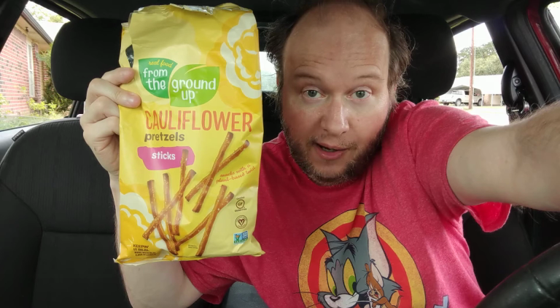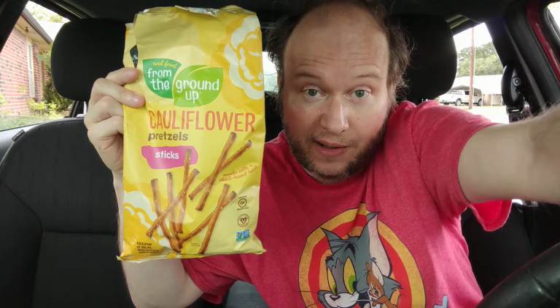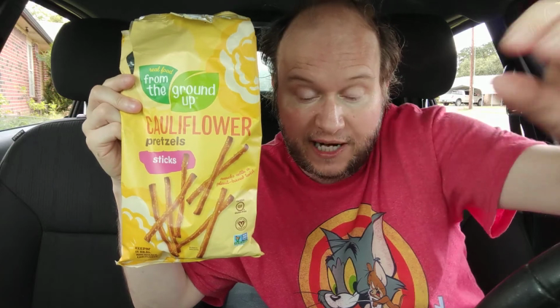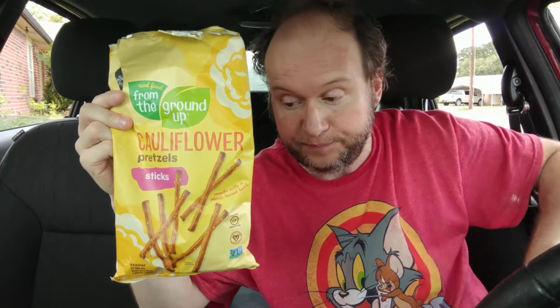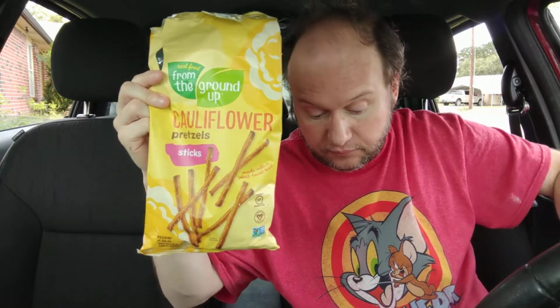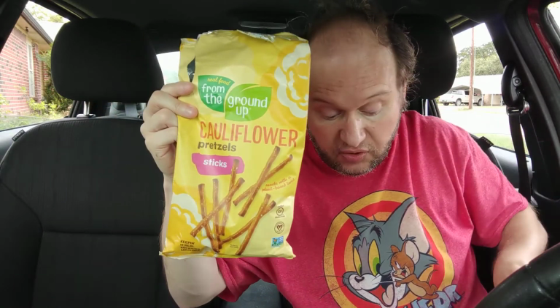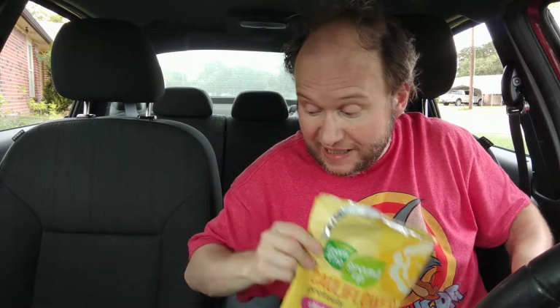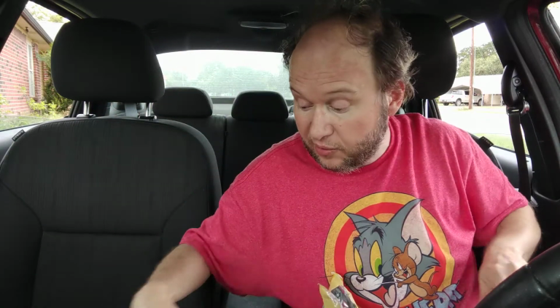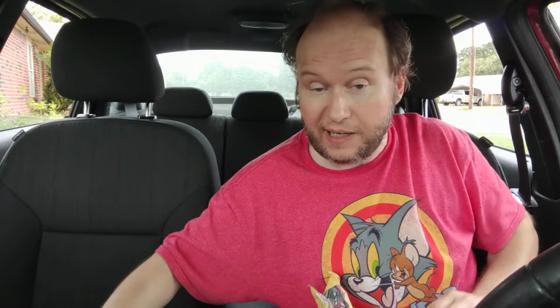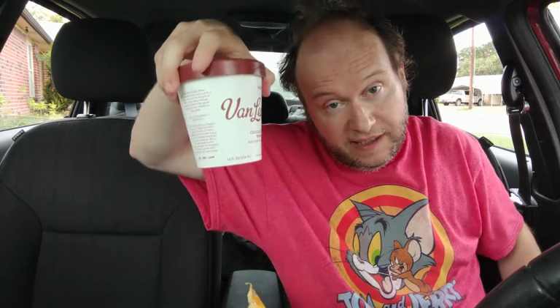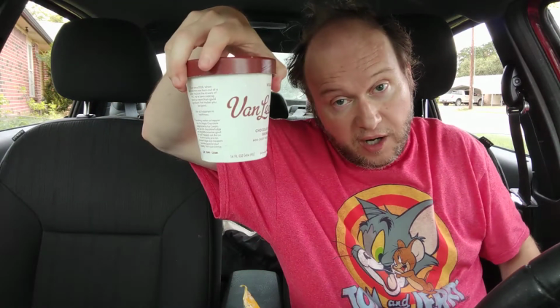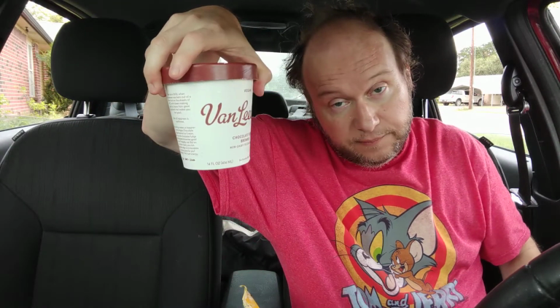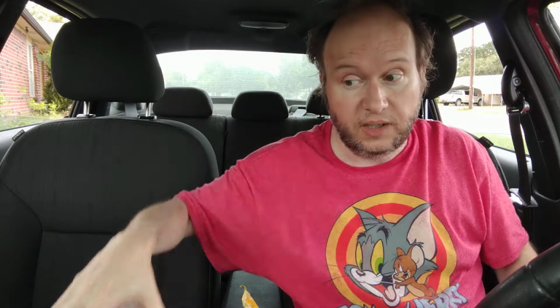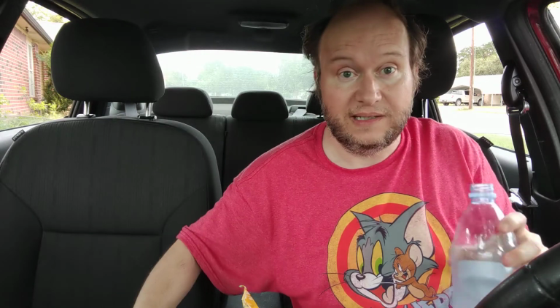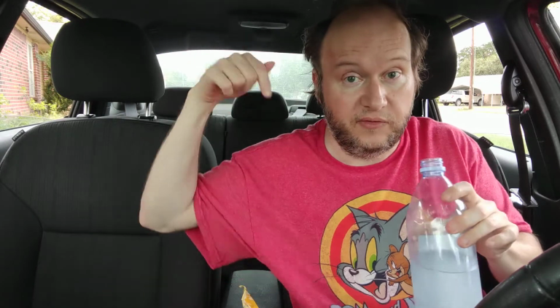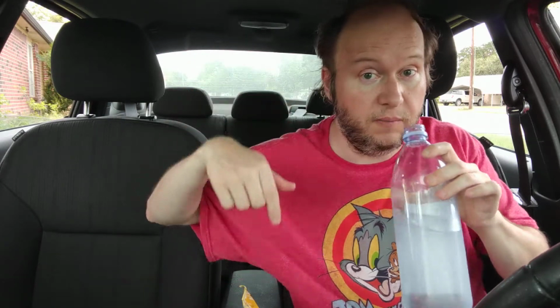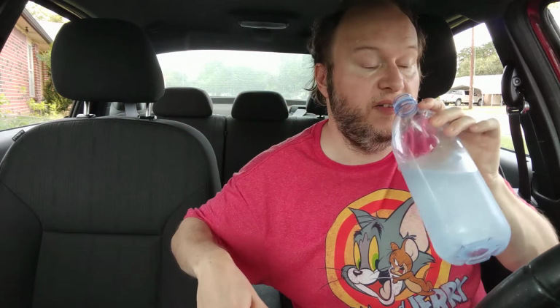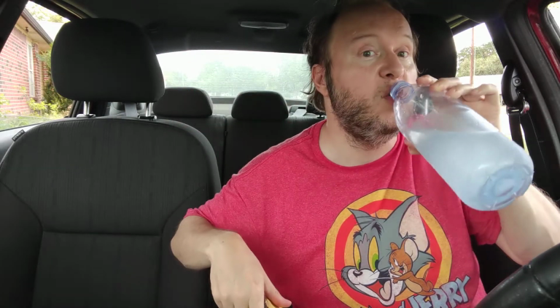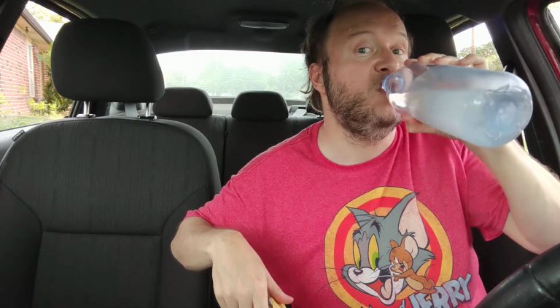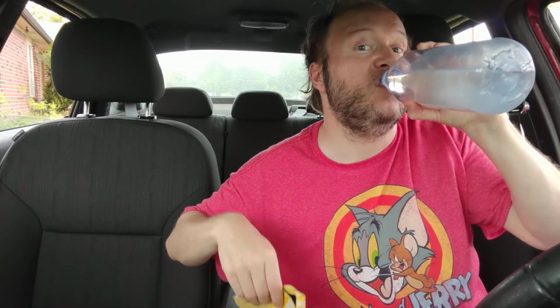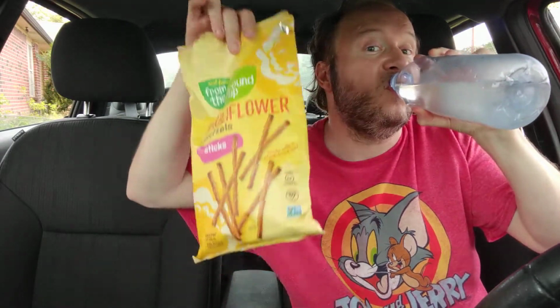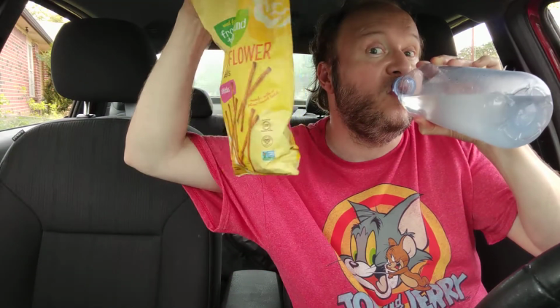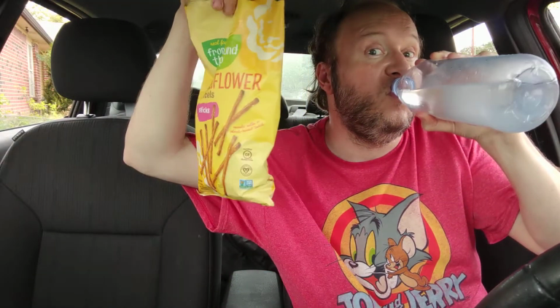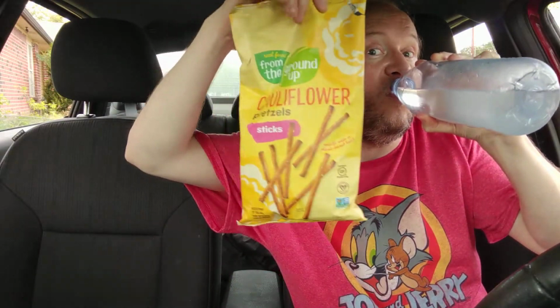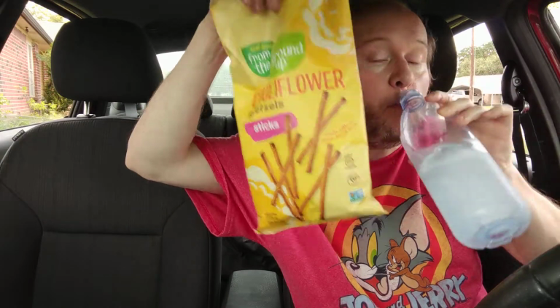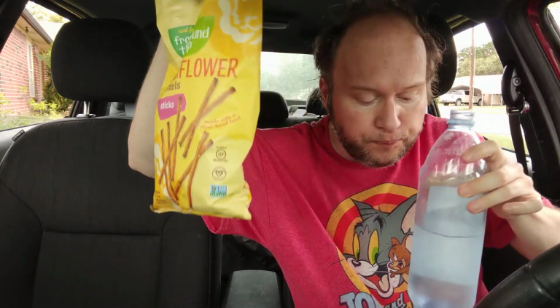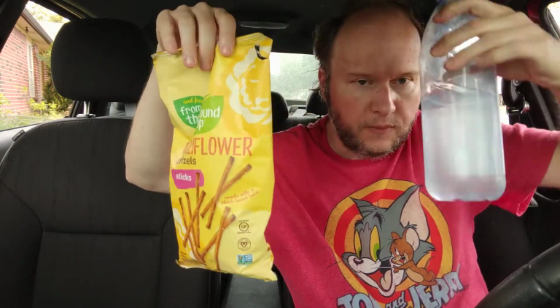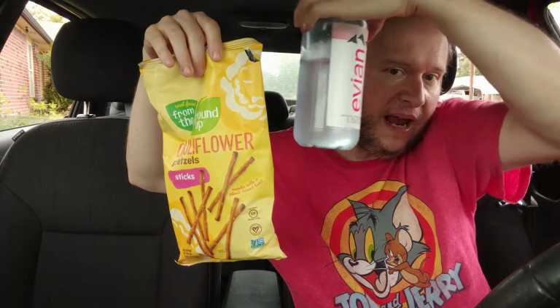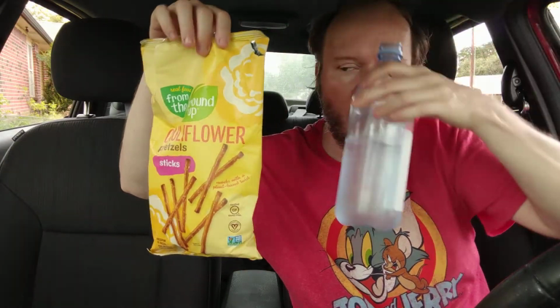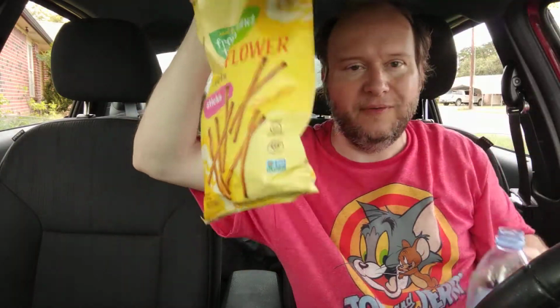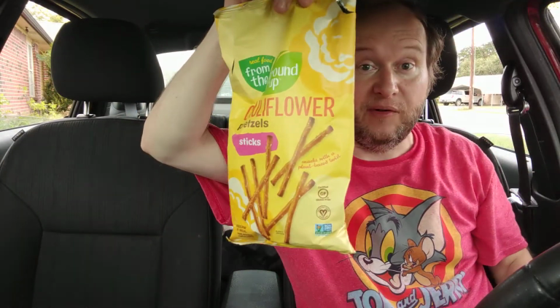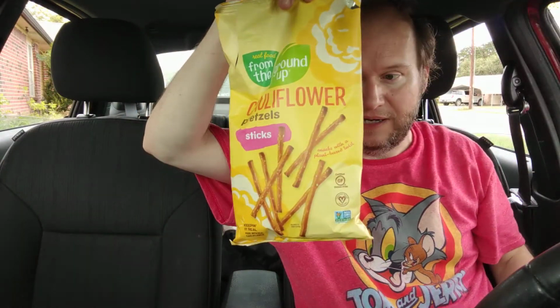Hello, welcome to my channel. I just got through reviewing another product — if you want to see that review, look below the video. Got my Evian water, but right now I'm reviewing this.